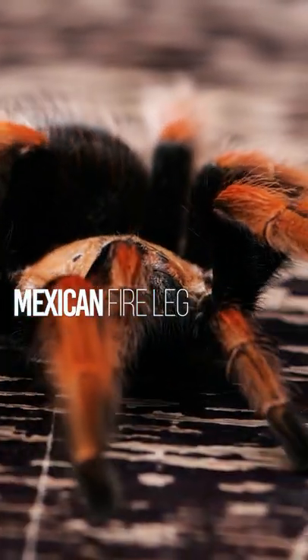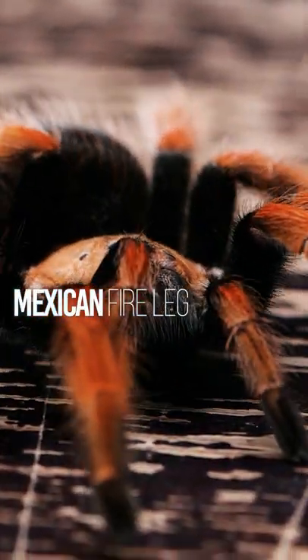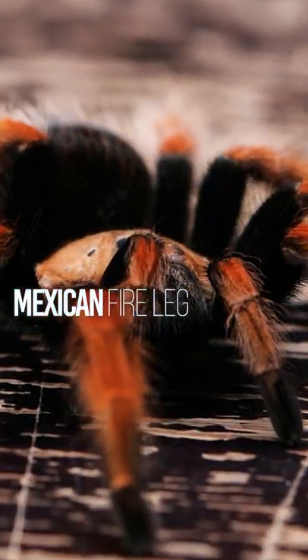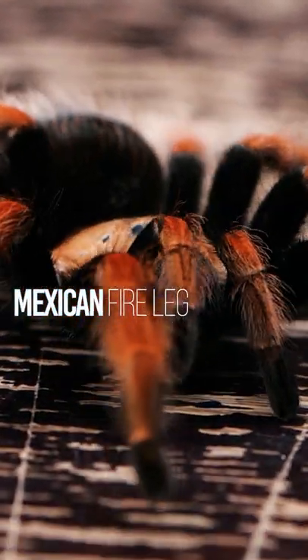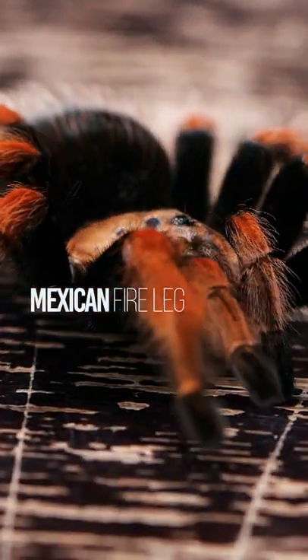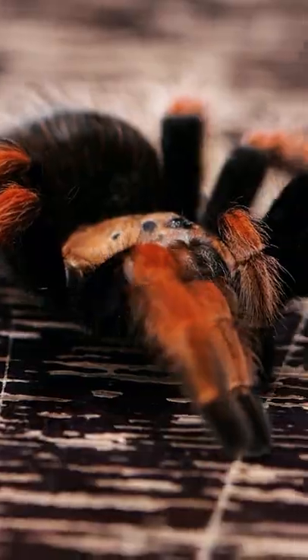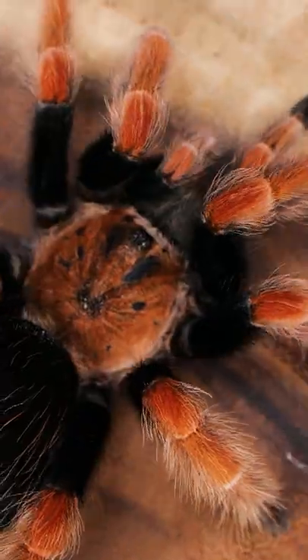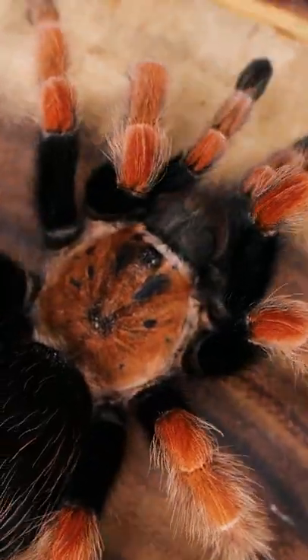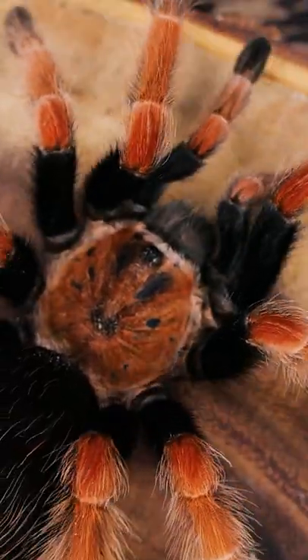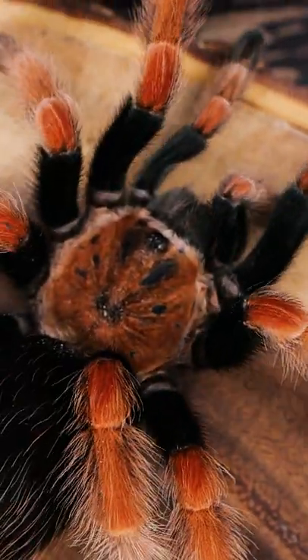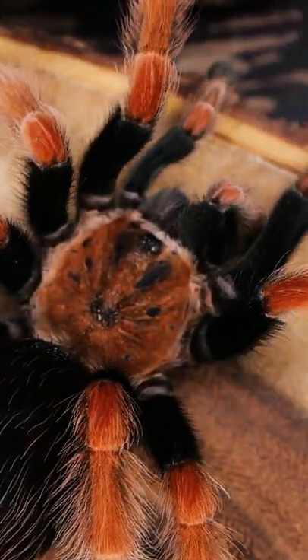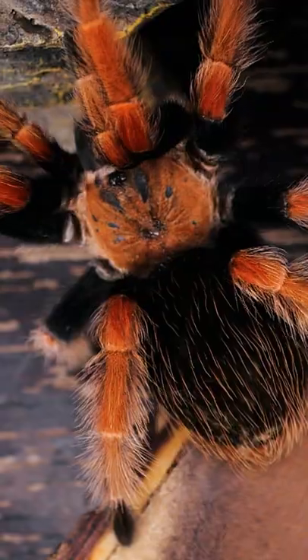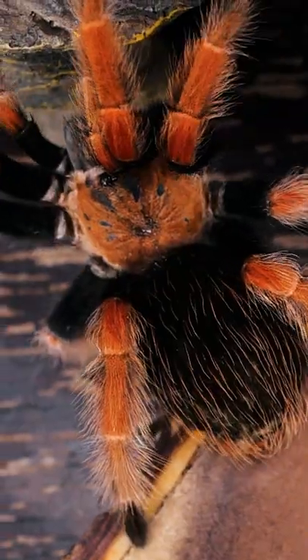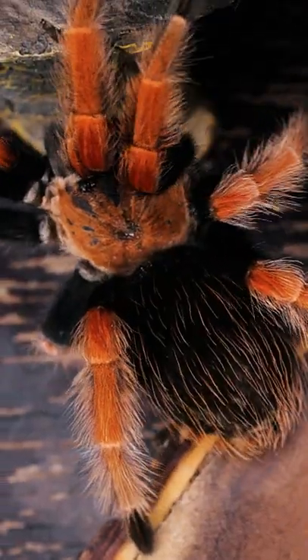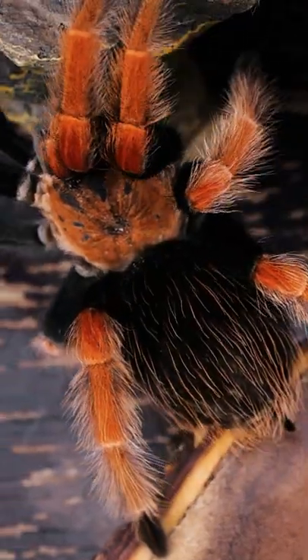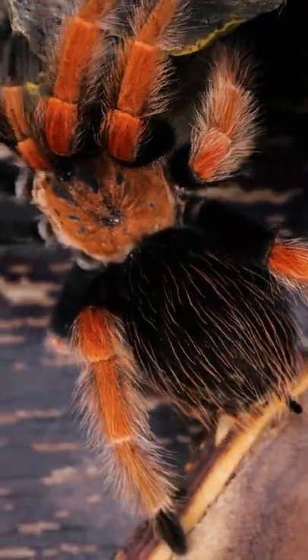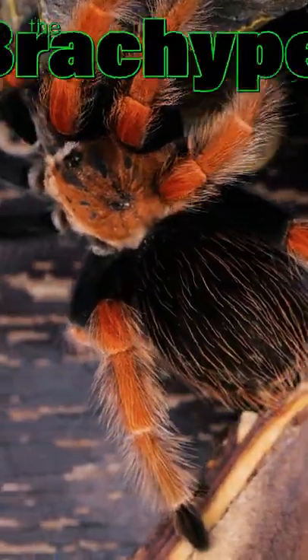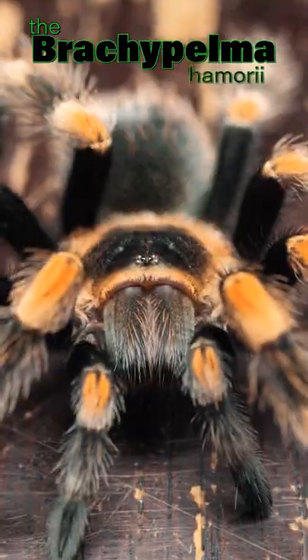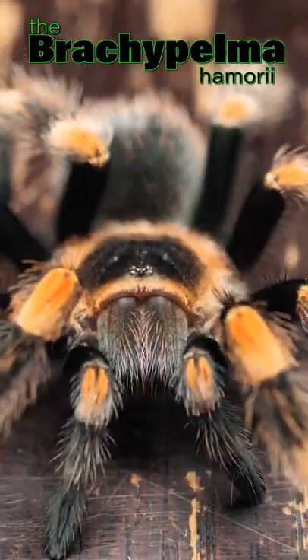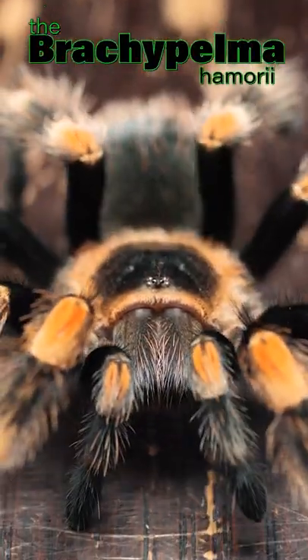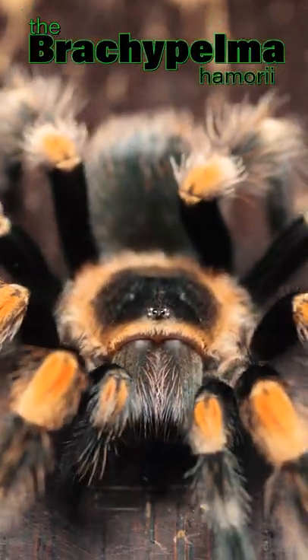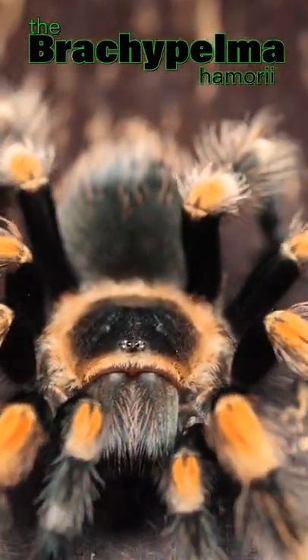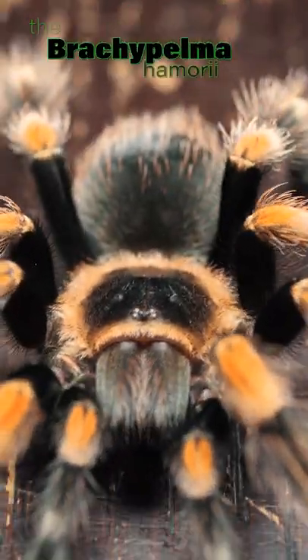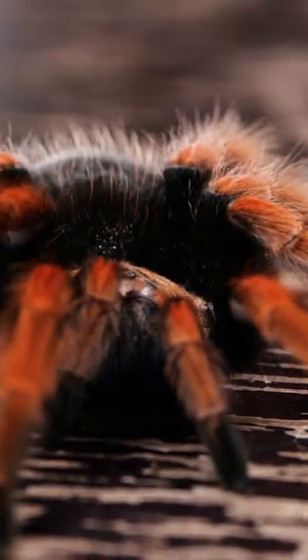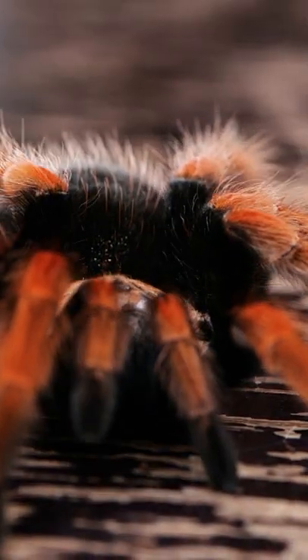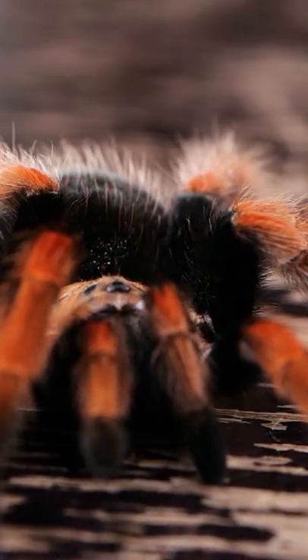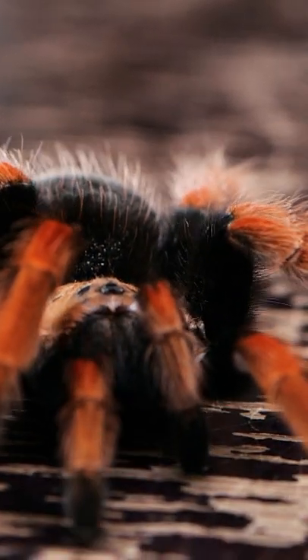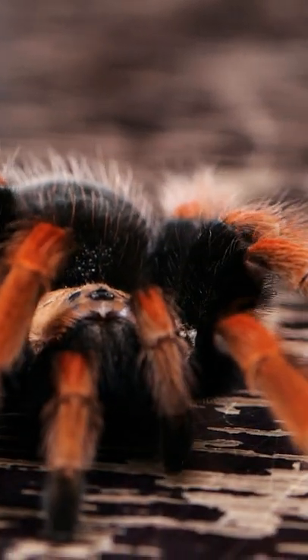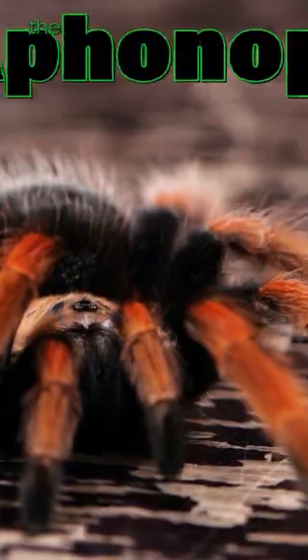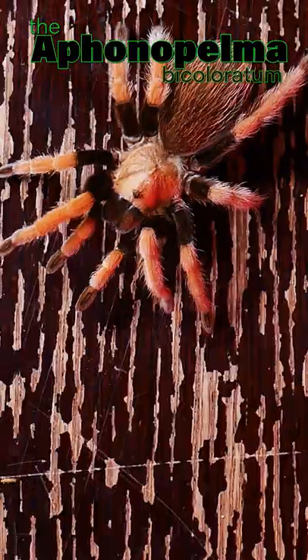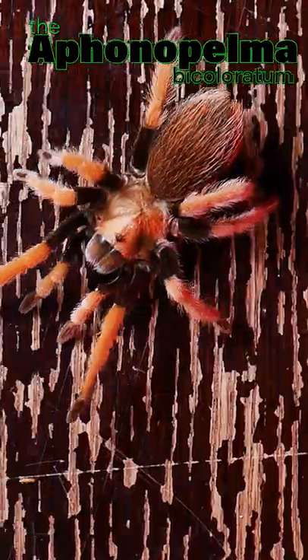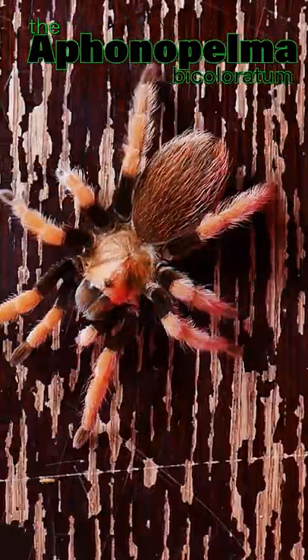This new world terrestrial tarantula is known for its black abdomen and bright red or orange legs. It is very similar to the Brachypelma homori and smithi, but with a different pattern. It is larger but similar in appearance to the Aphonopelma bicoloratum.